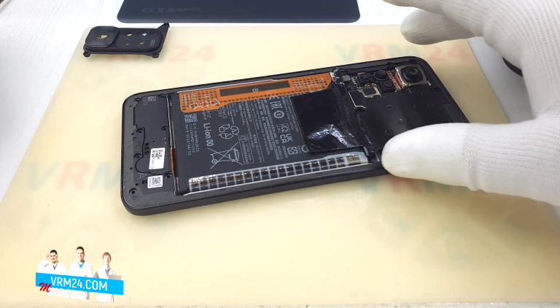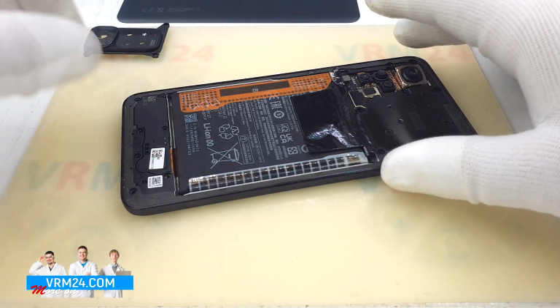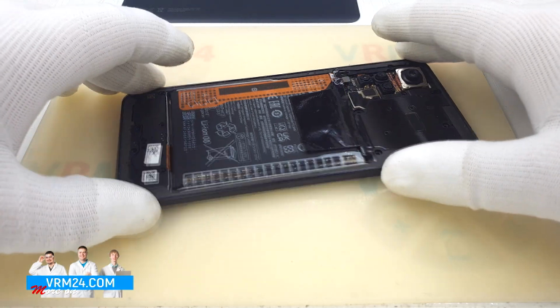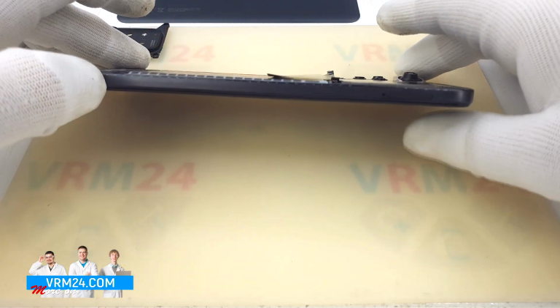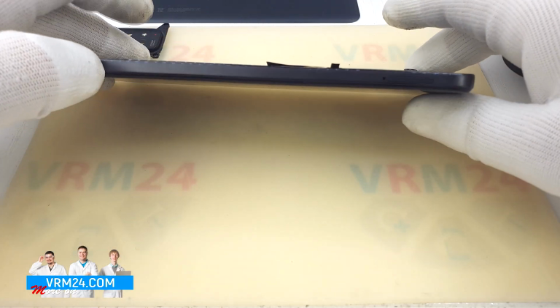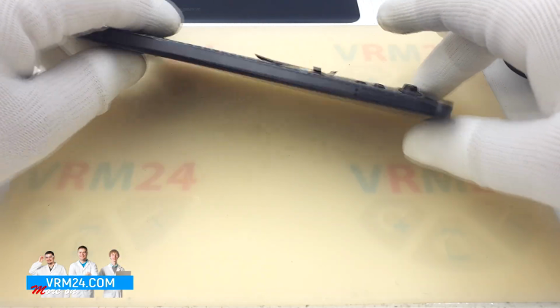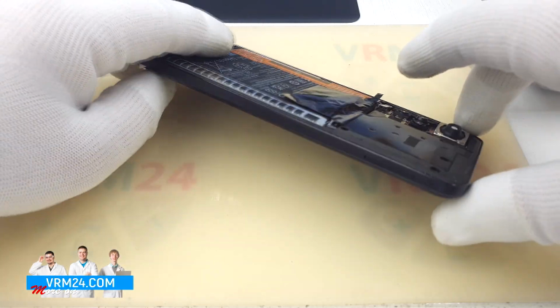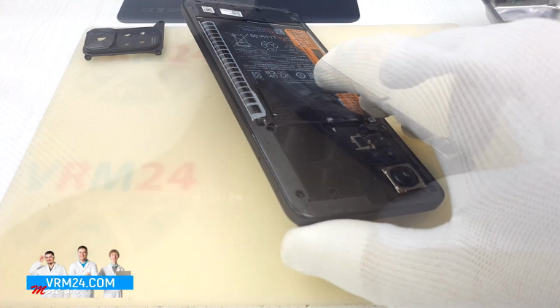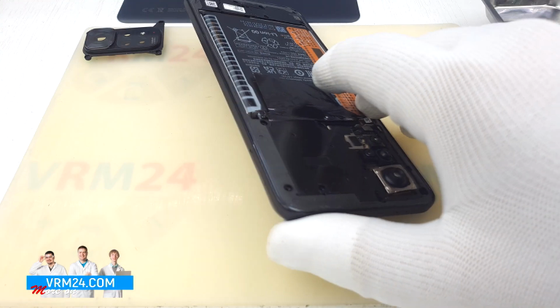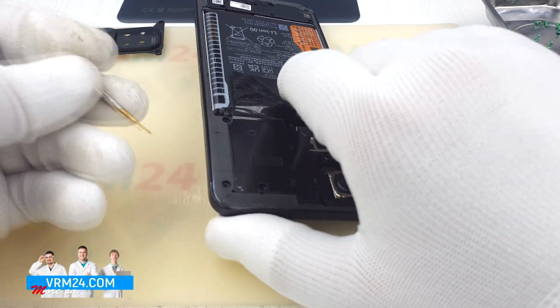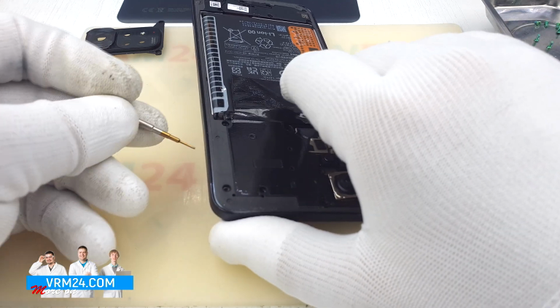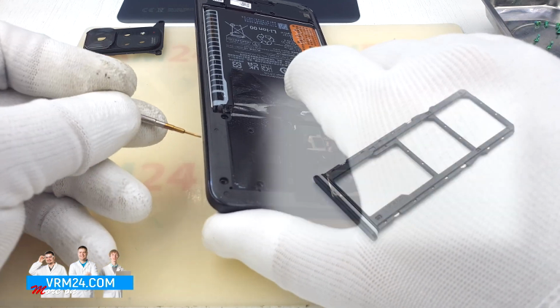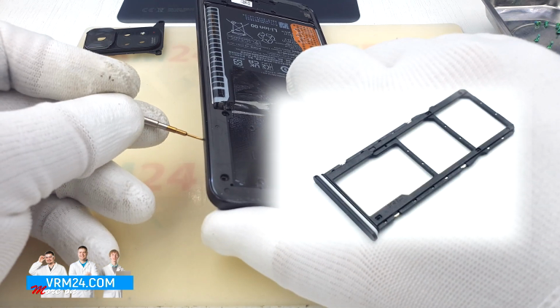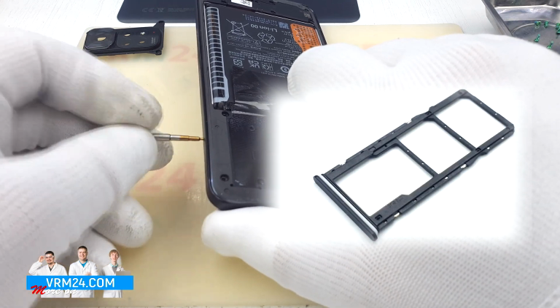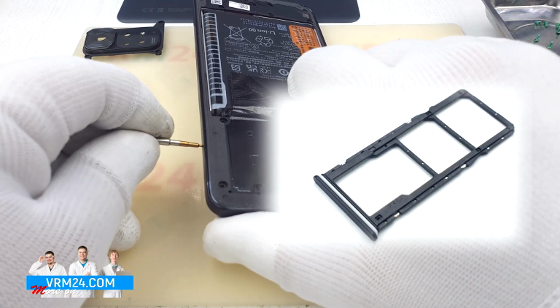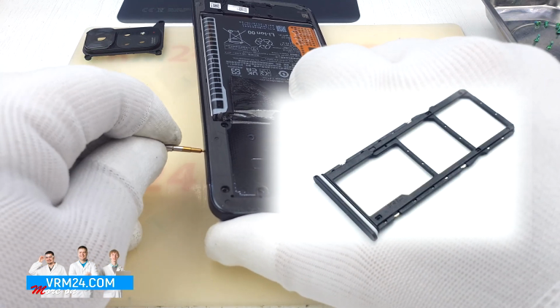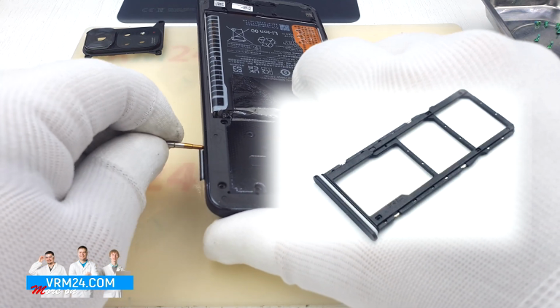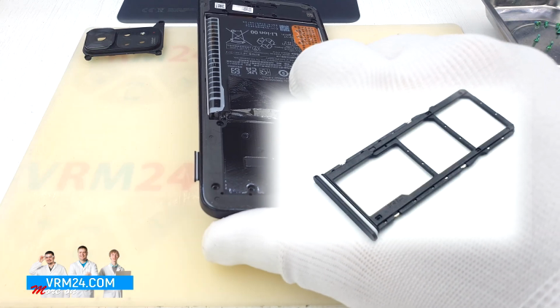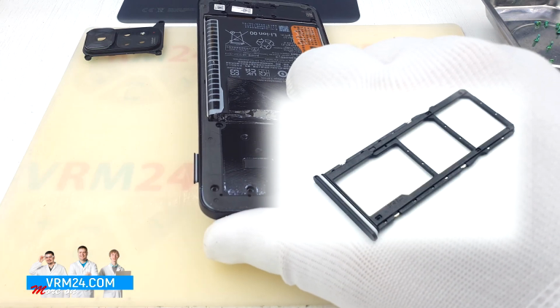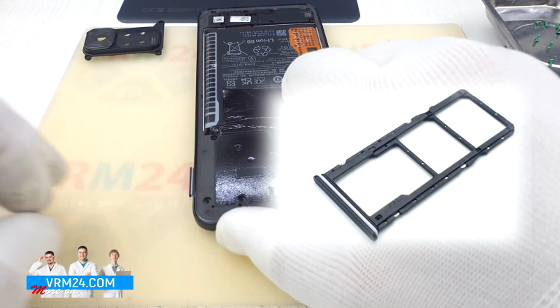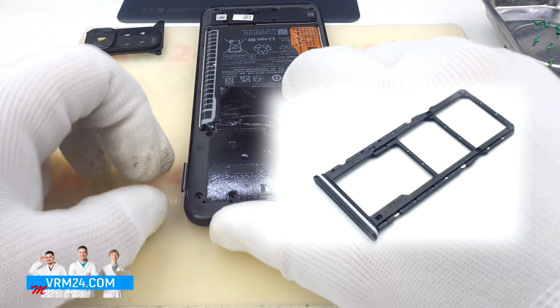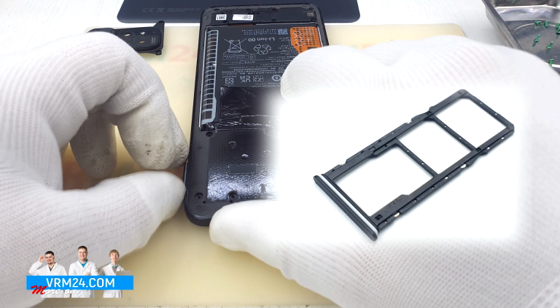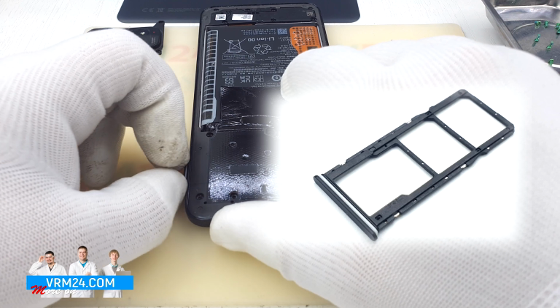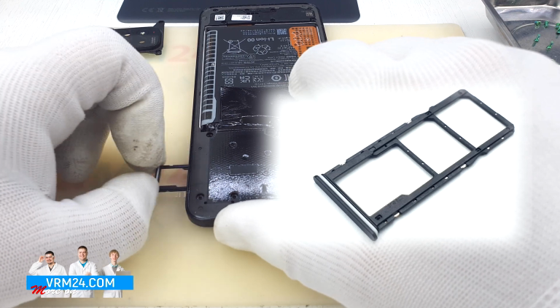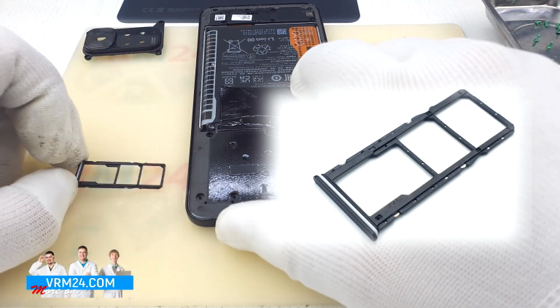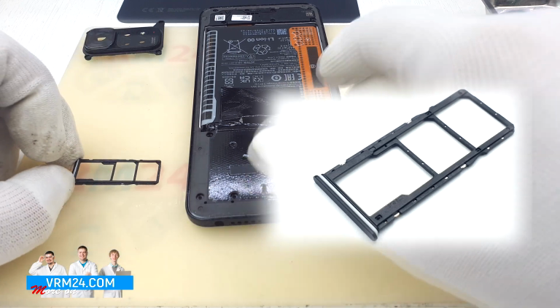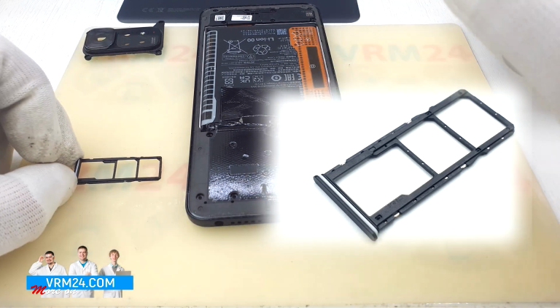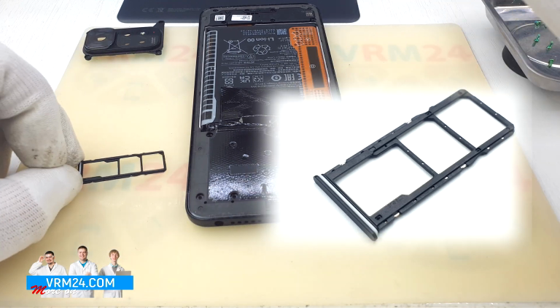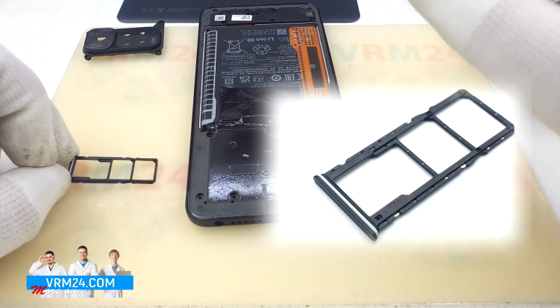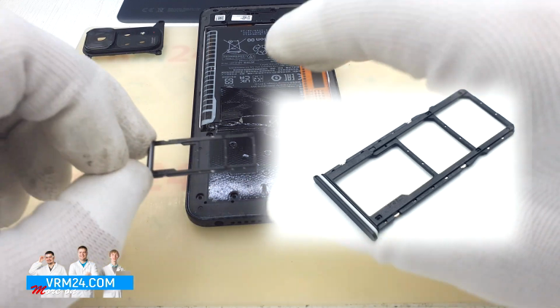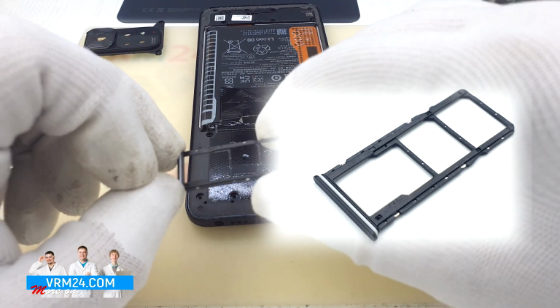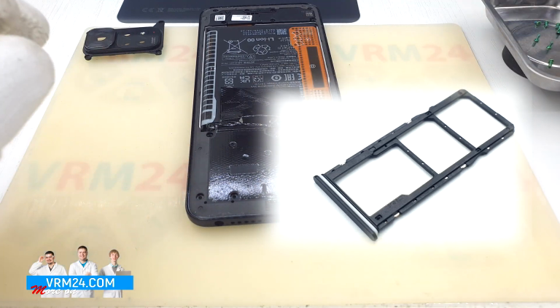Take the tool for extracting the tray, insert it into the special hole — the mechanism will push the tray out — and now you can remove the SIM card tray.